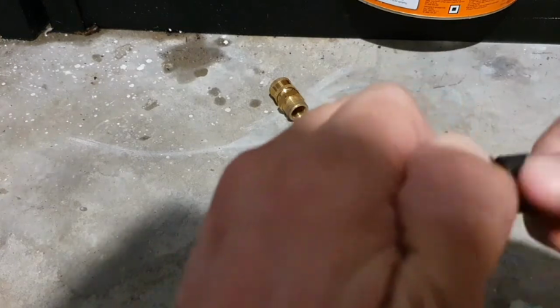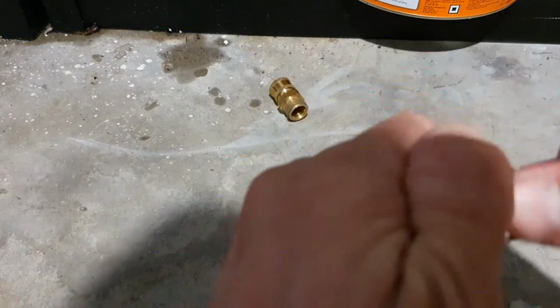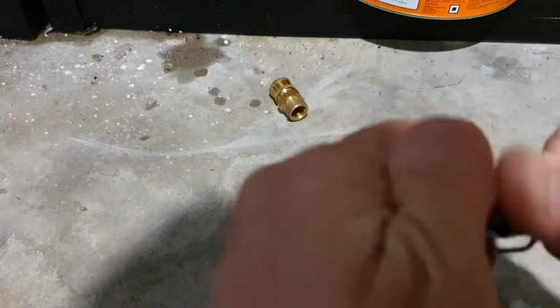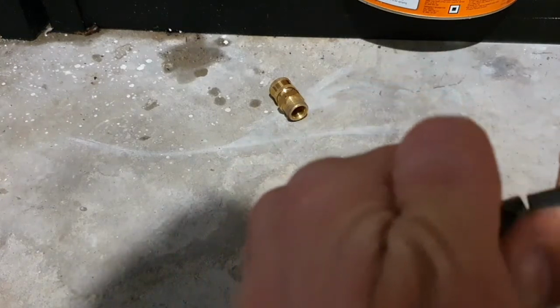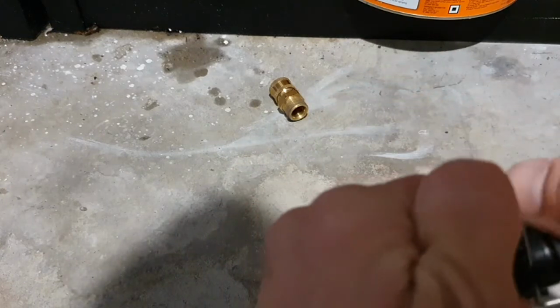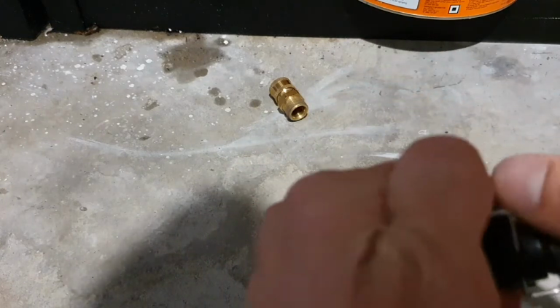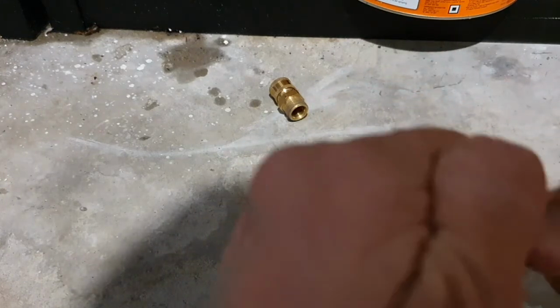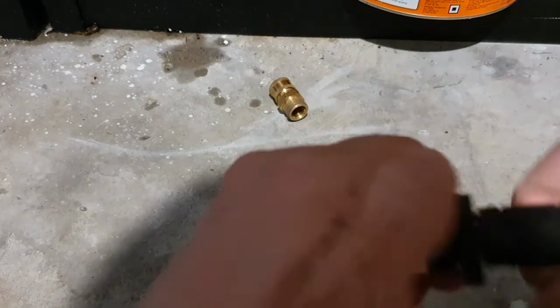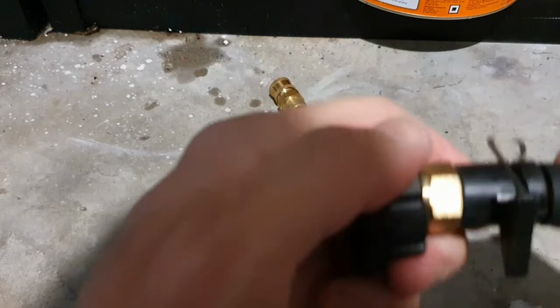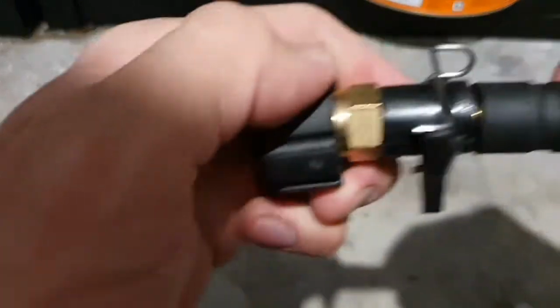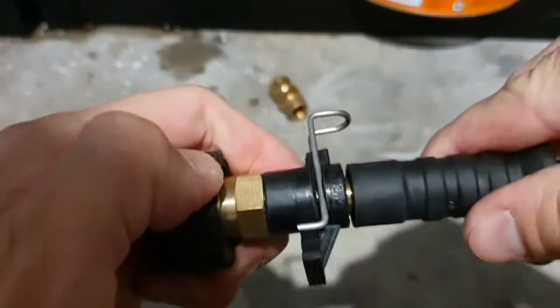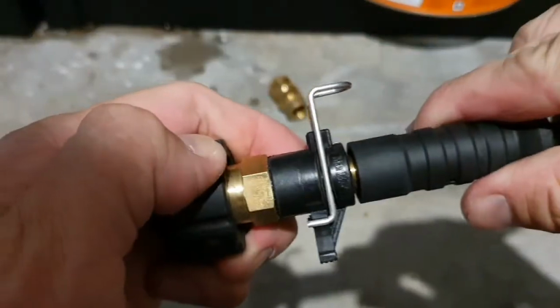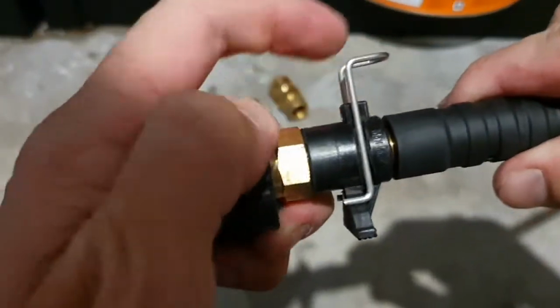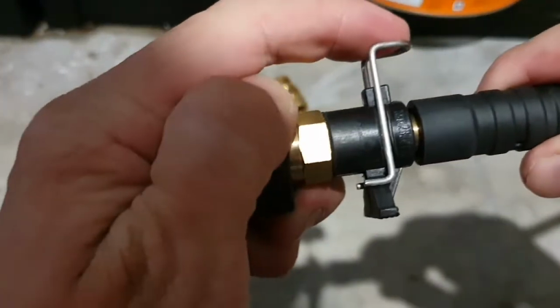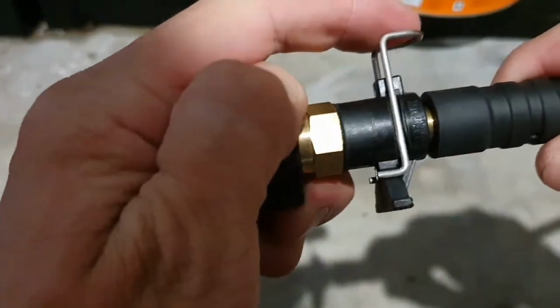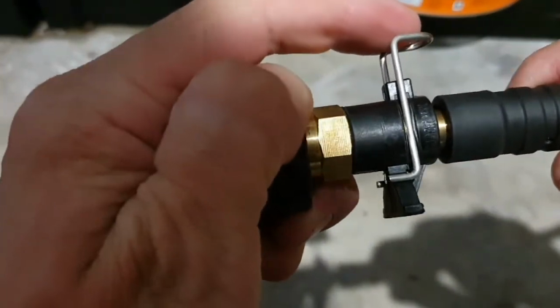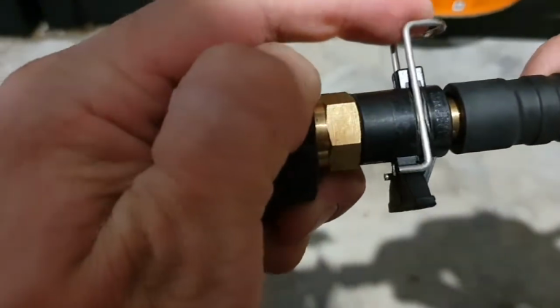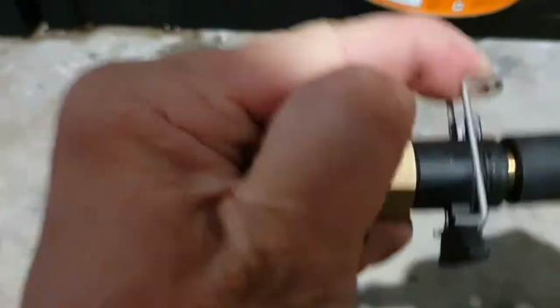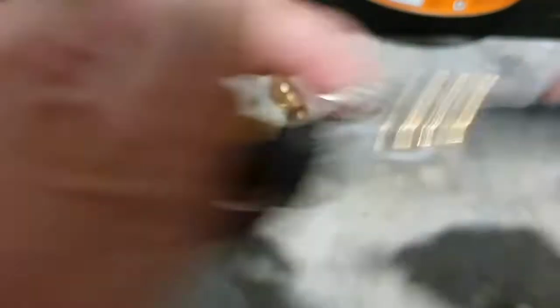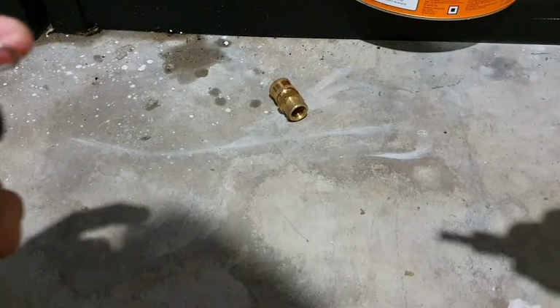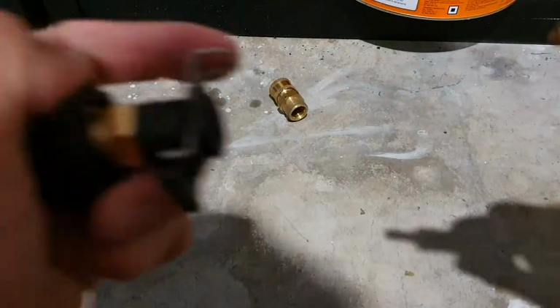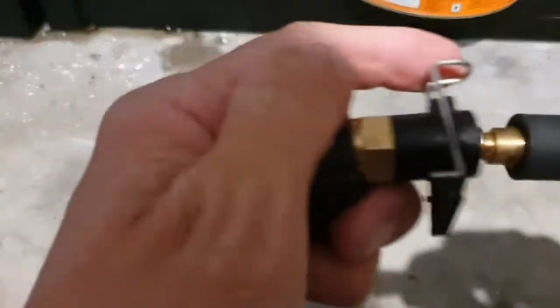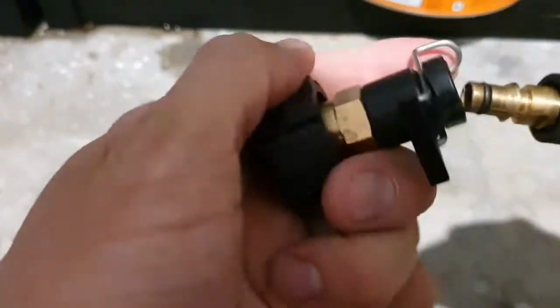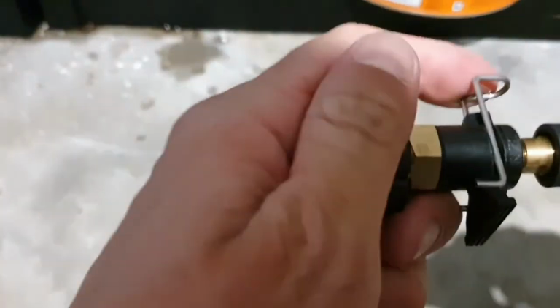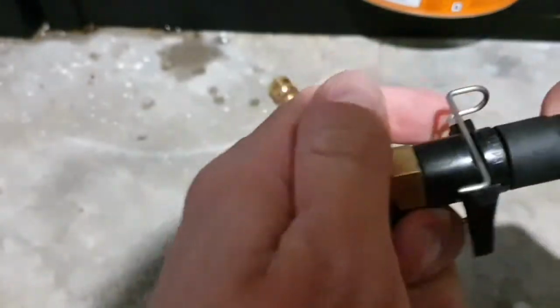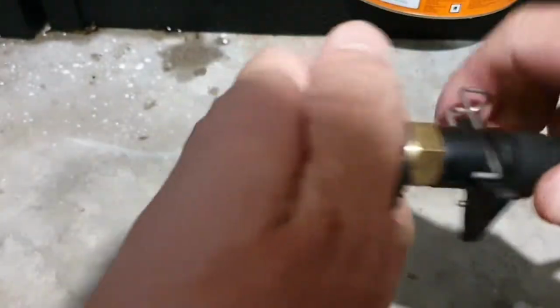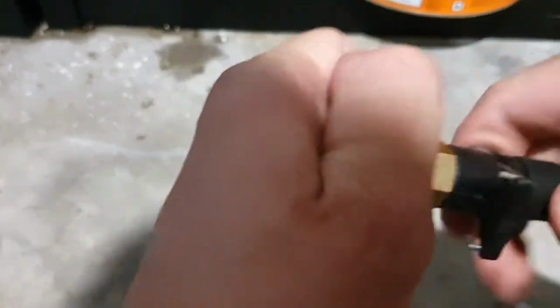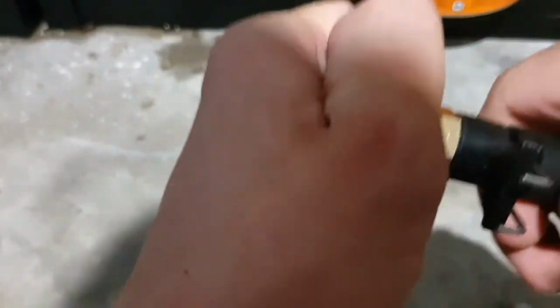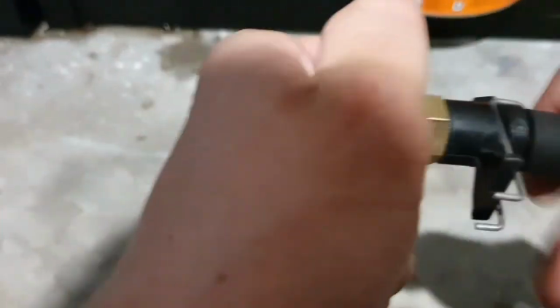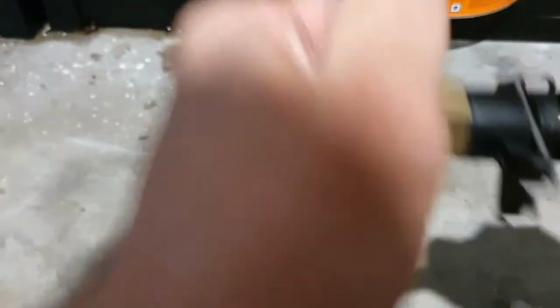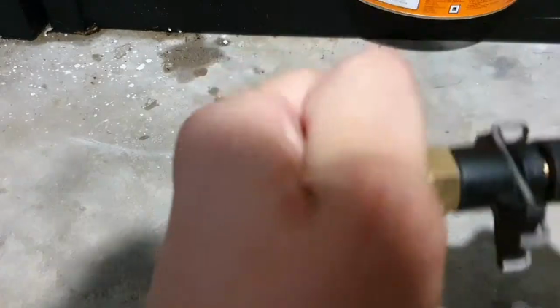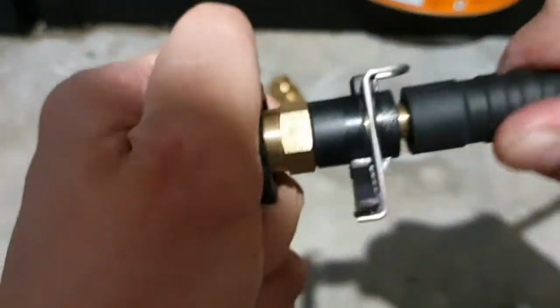Just before you use it, make sure that pin is locked in. If you don't lock it in and you leave it unlocked, as soon as you turn on the pressure washer it'll come apart. So just make sure that pin is locked in.